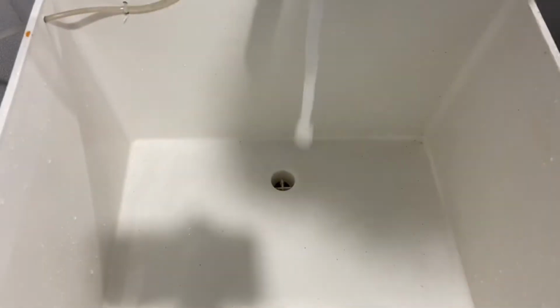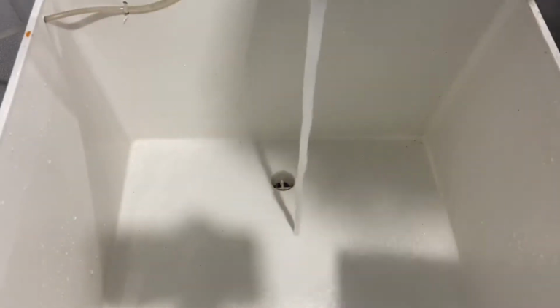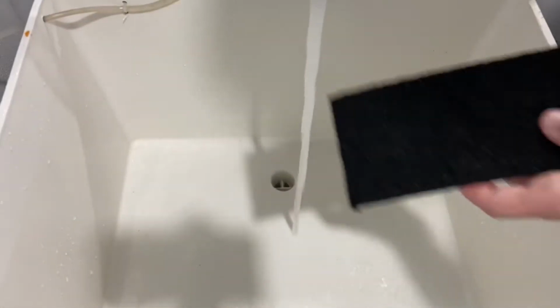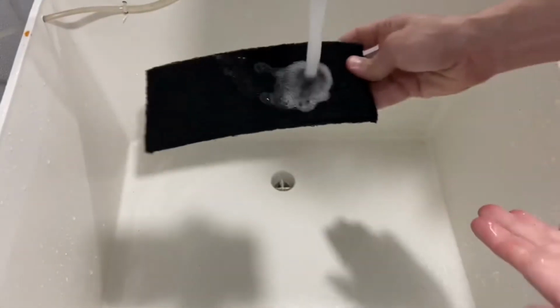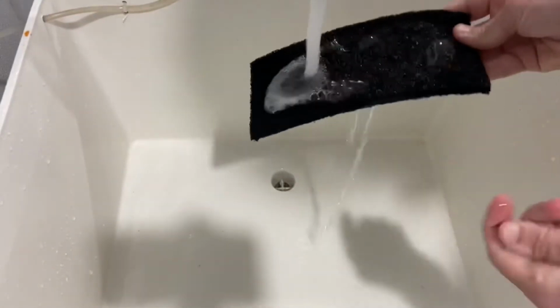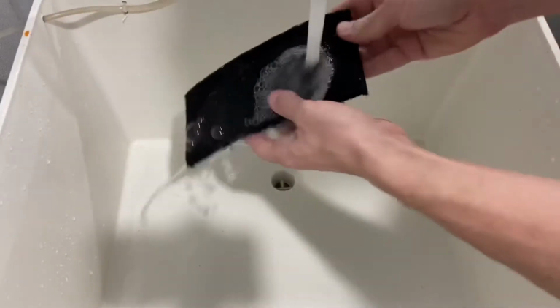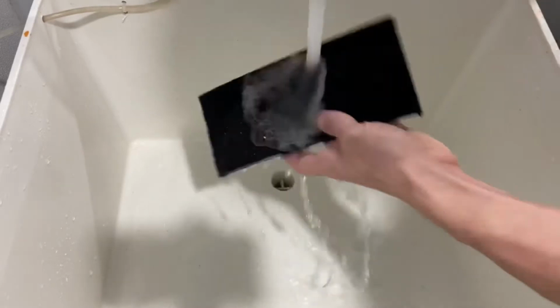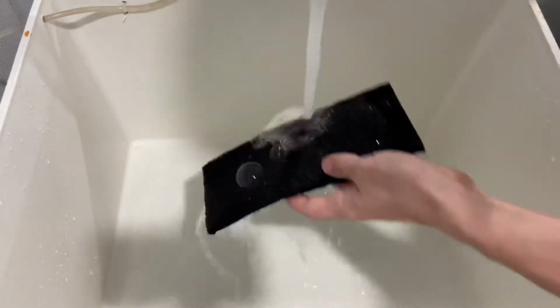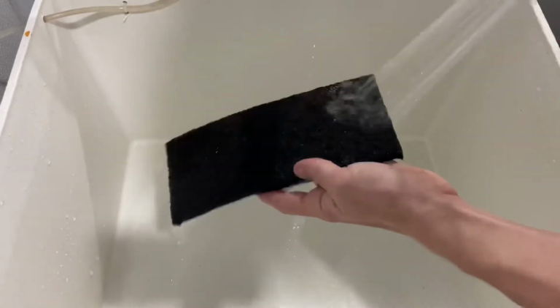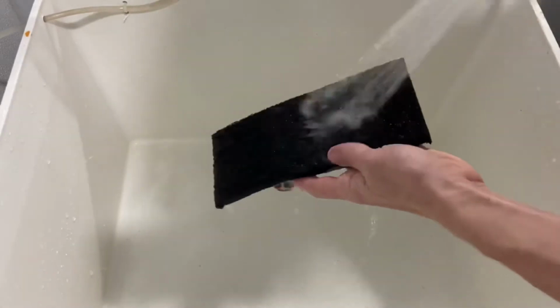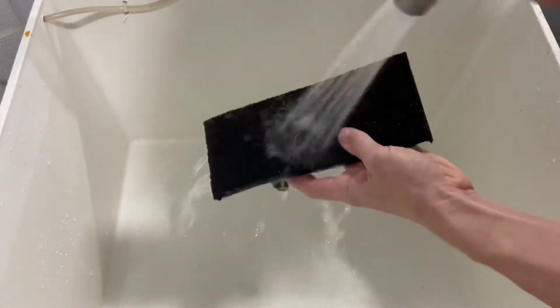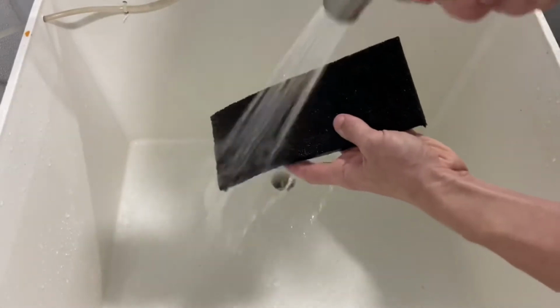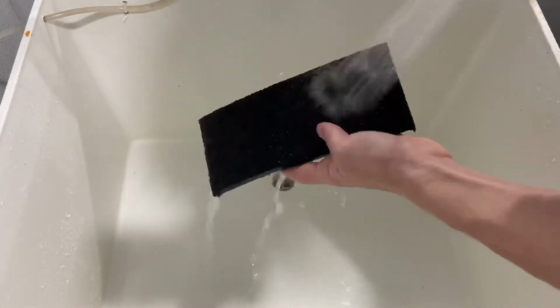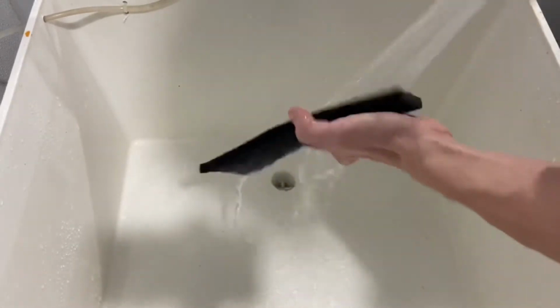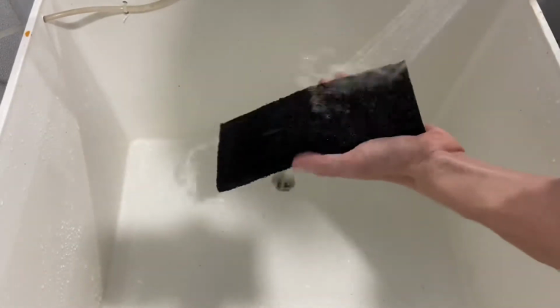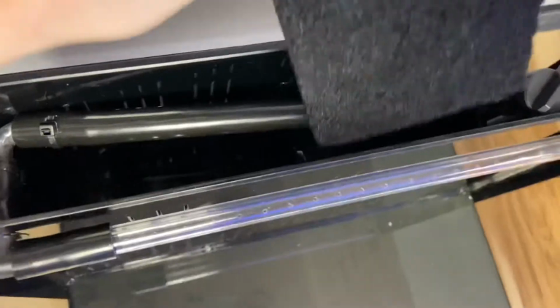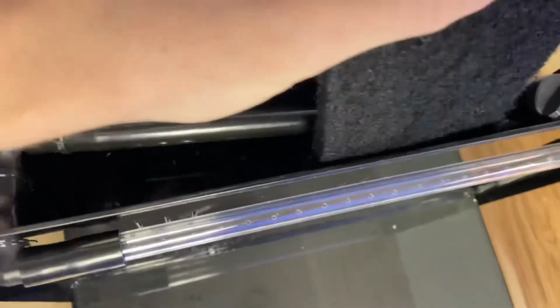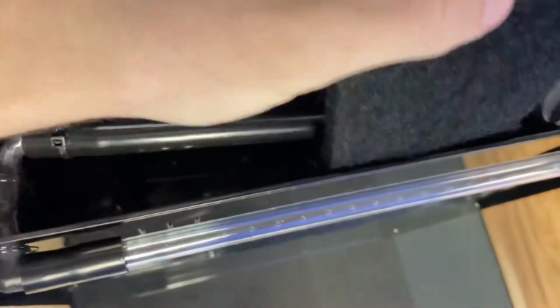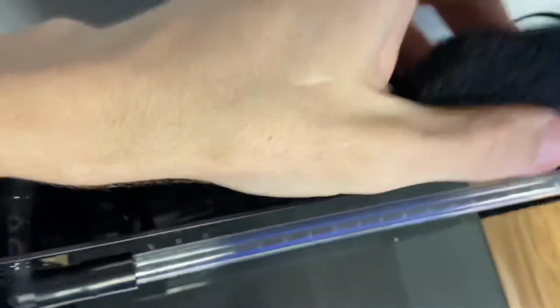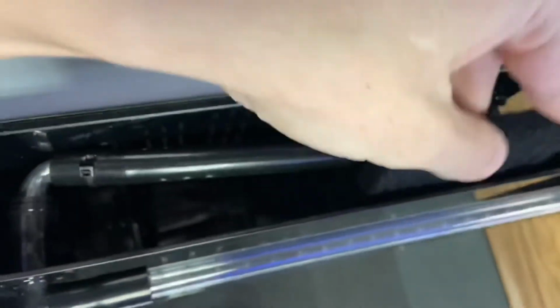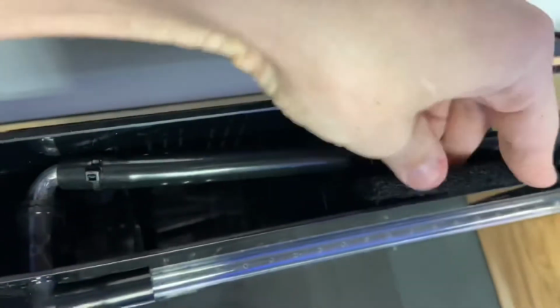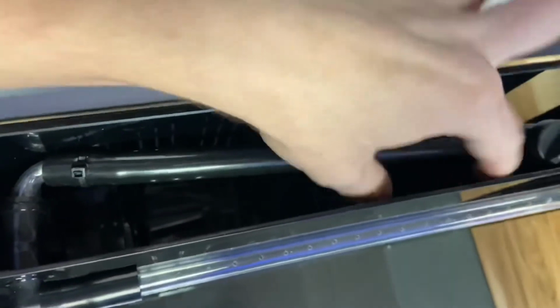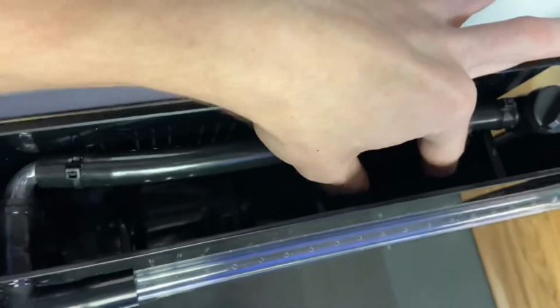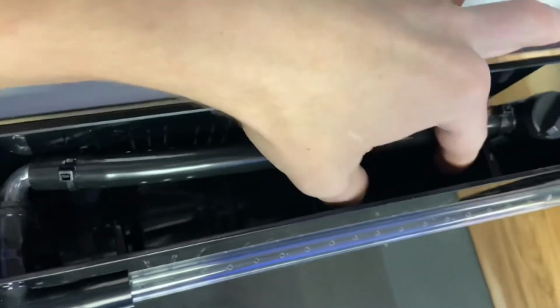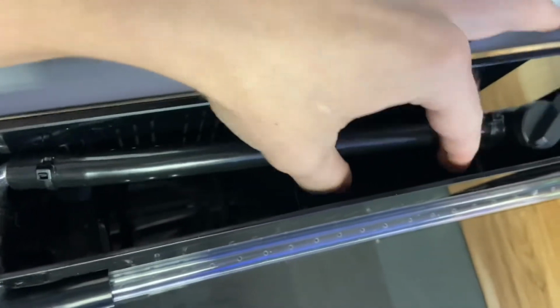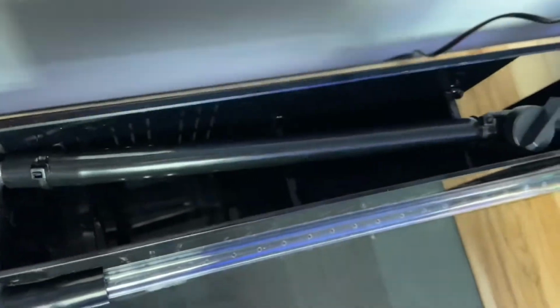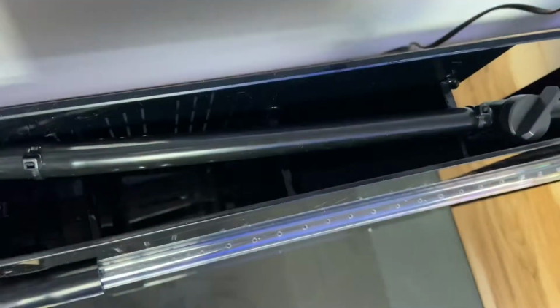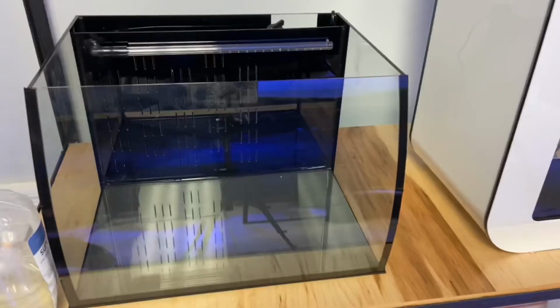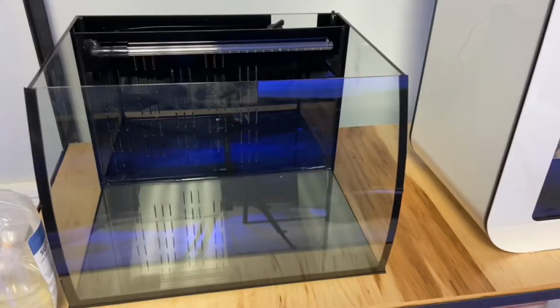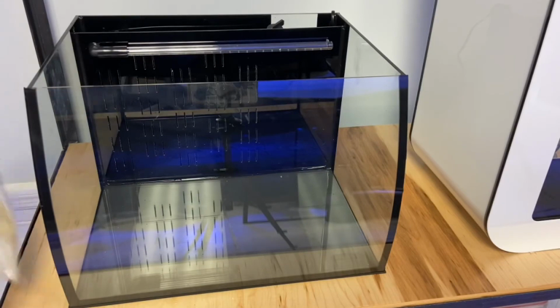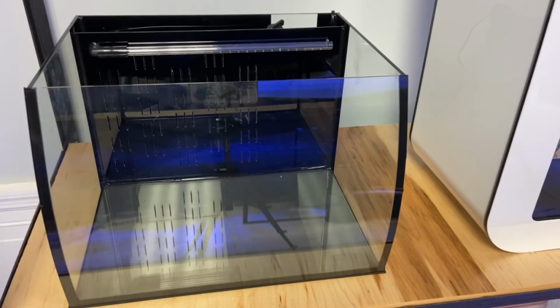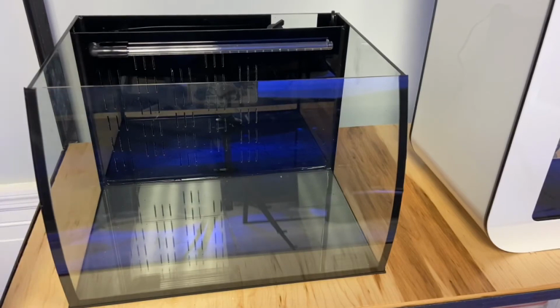Locate the carbon filtration pad — this will need to be rinsed off first to remove any loose particles. You can just give it a quick rinse under your sink, then slide the pad into one of the filtration compartments in the back of the tank. It should fit snugly.